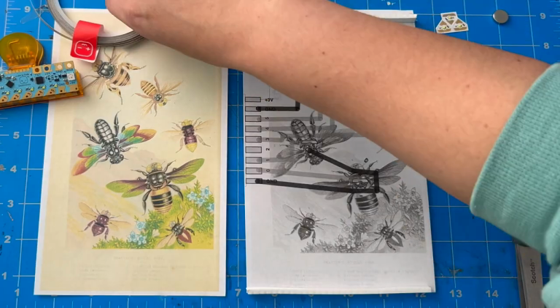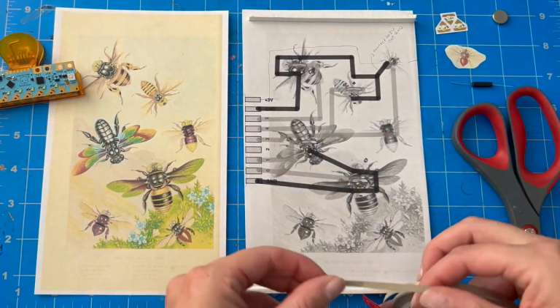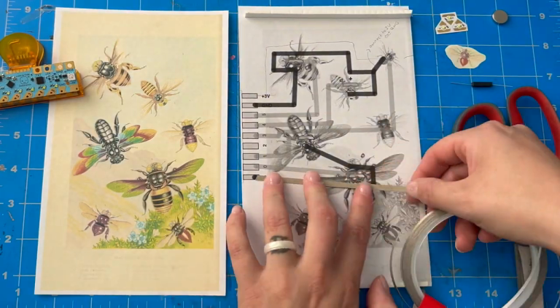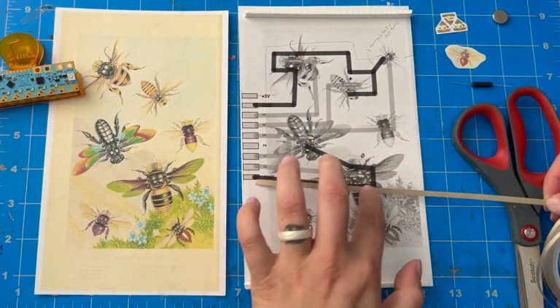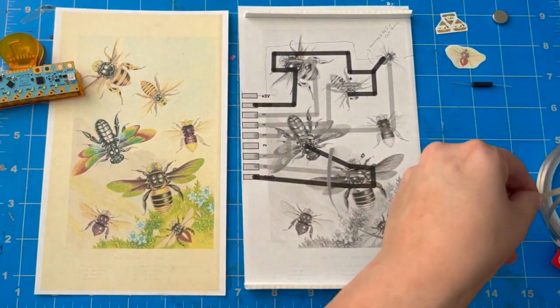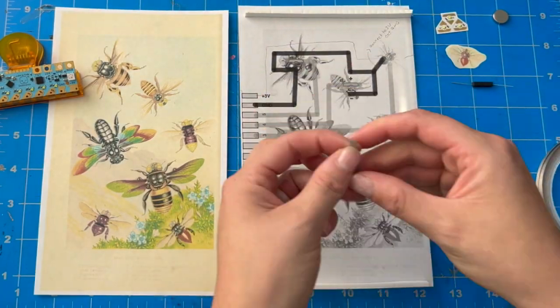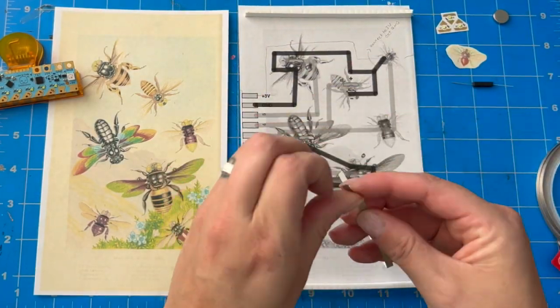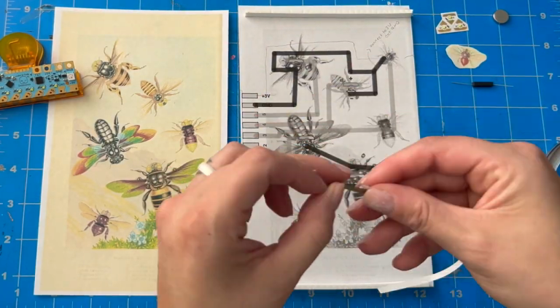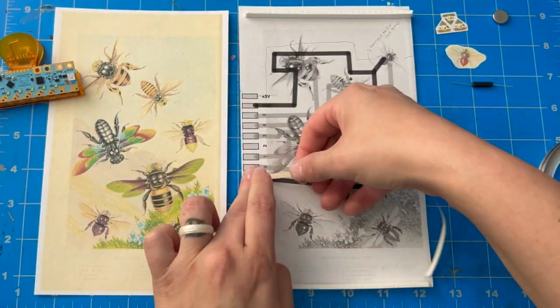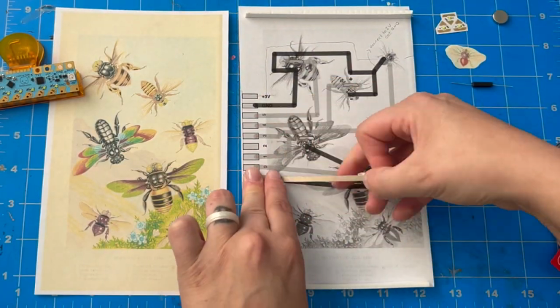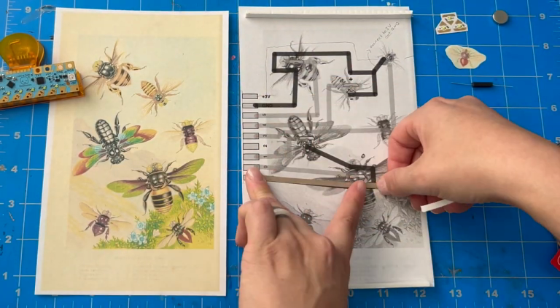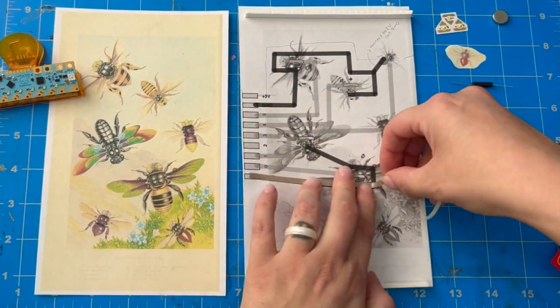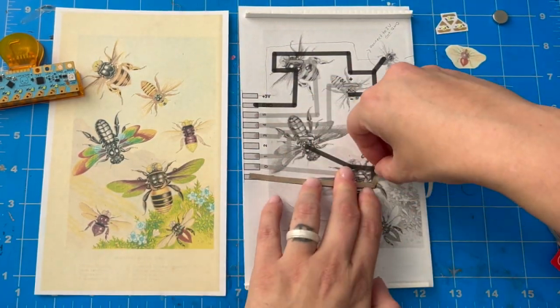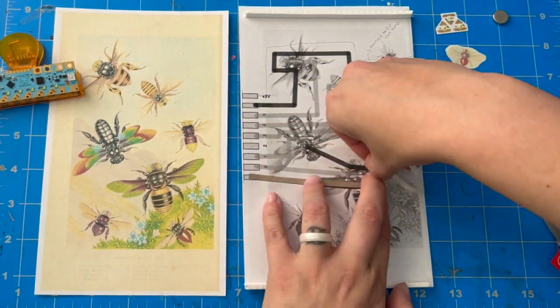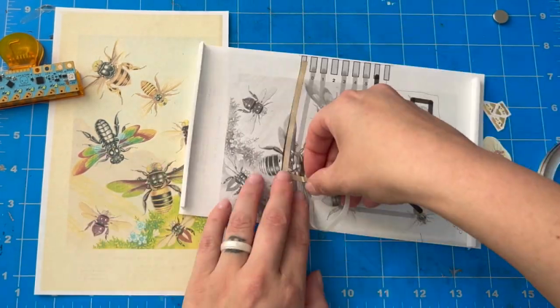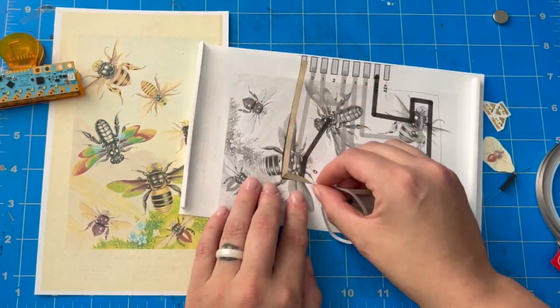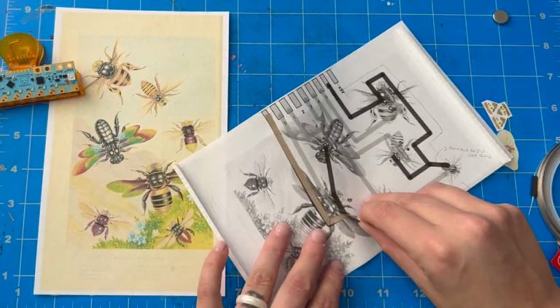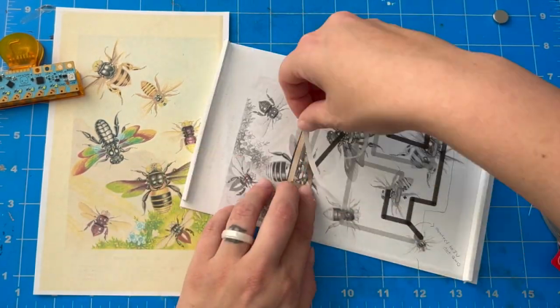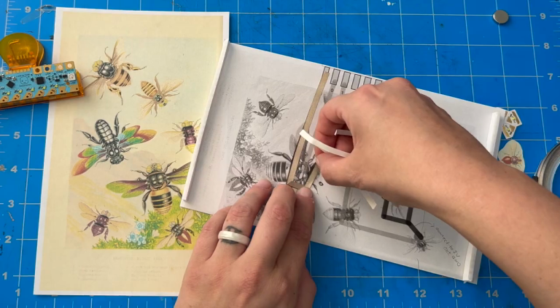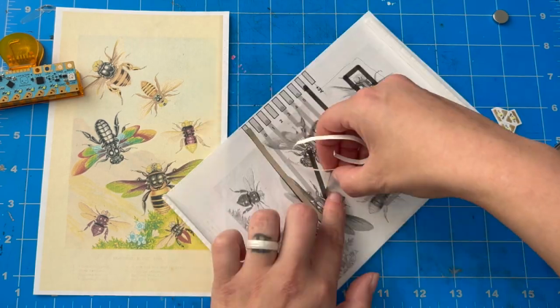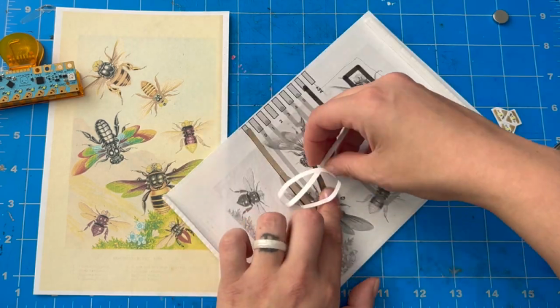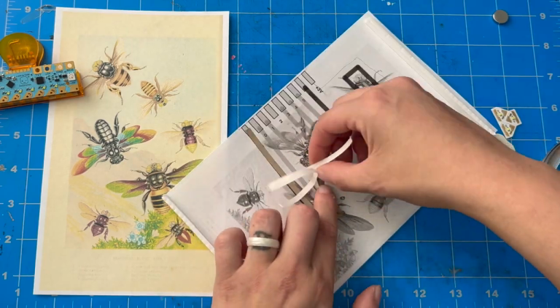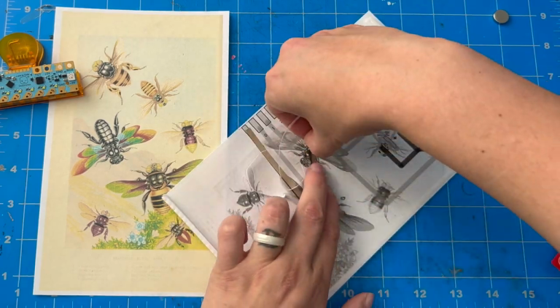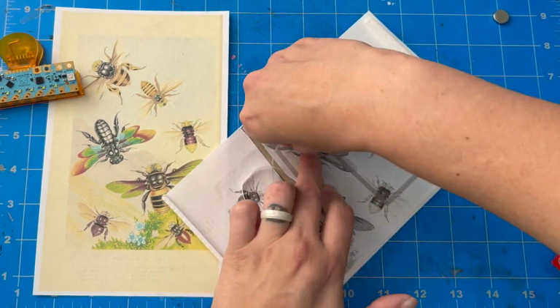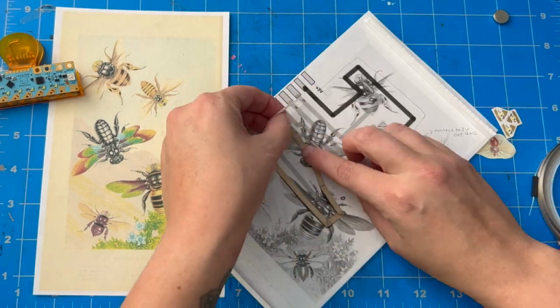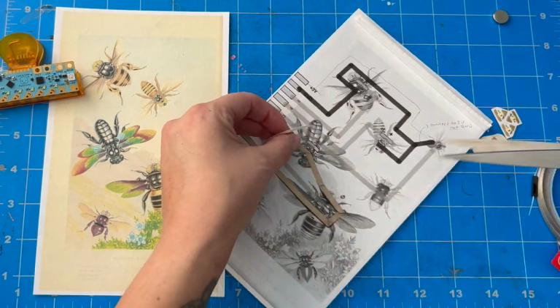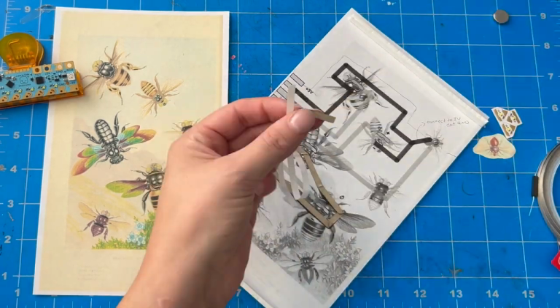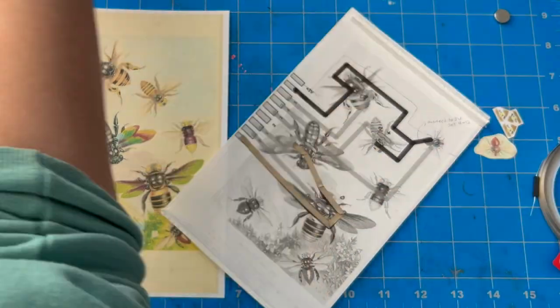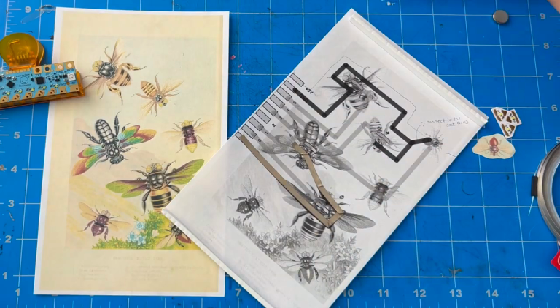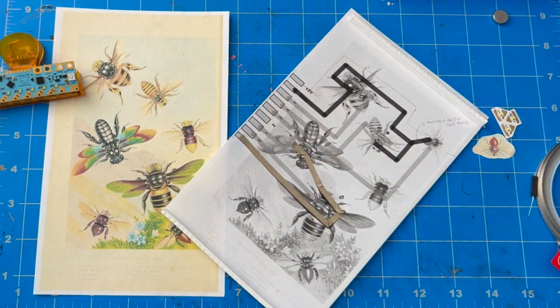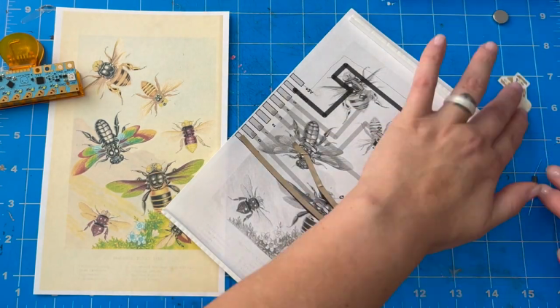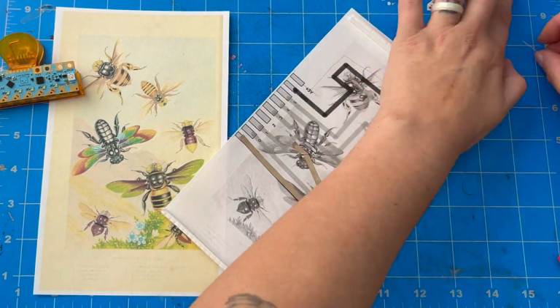I printed this out to use as my base and then I followed the traces that I drew in CircuitSketcher, covering each of them with conductive fabric tape.